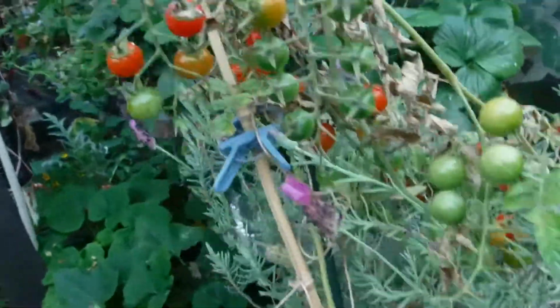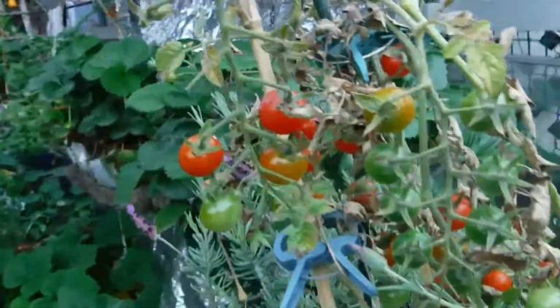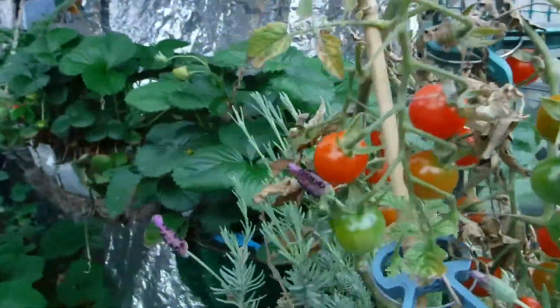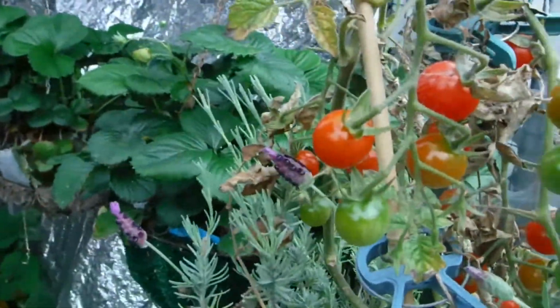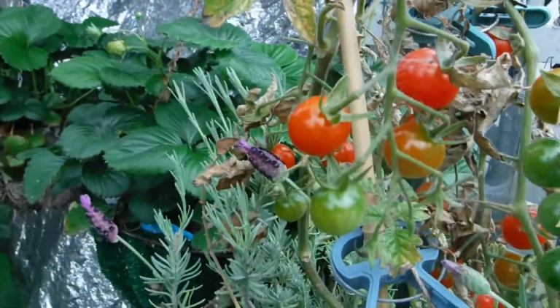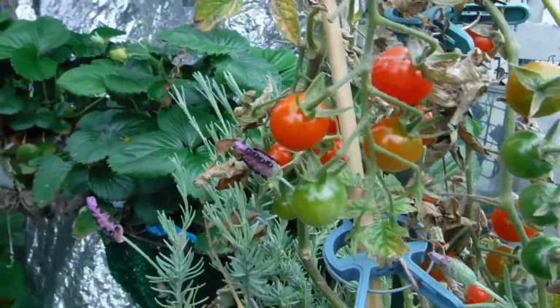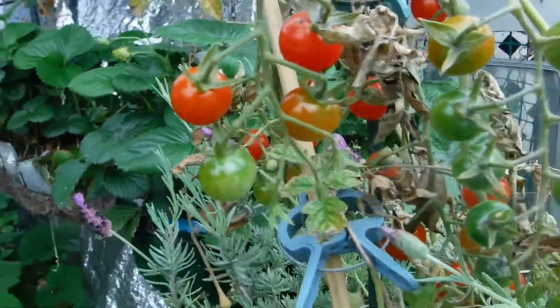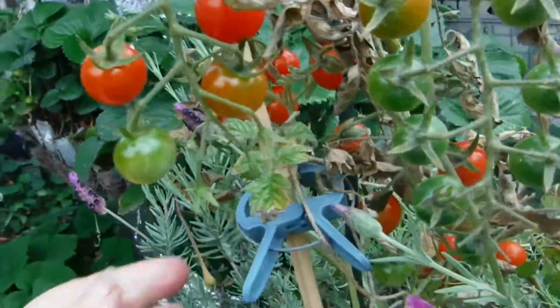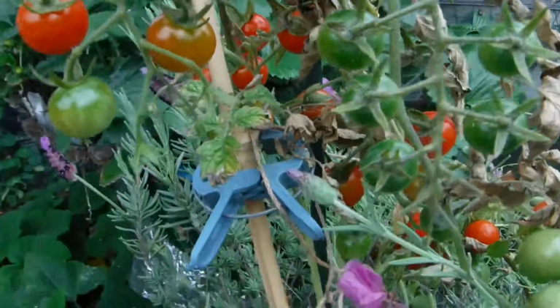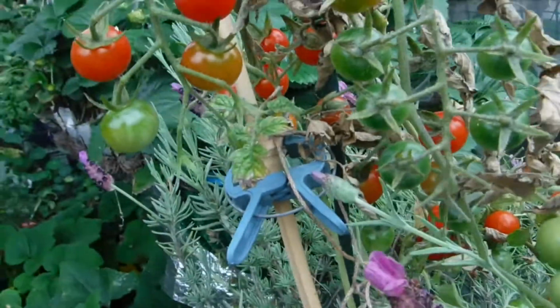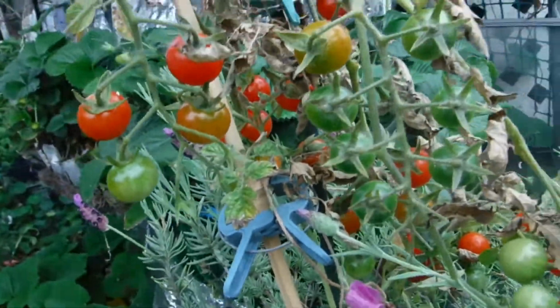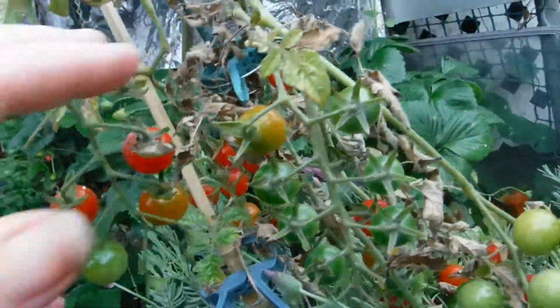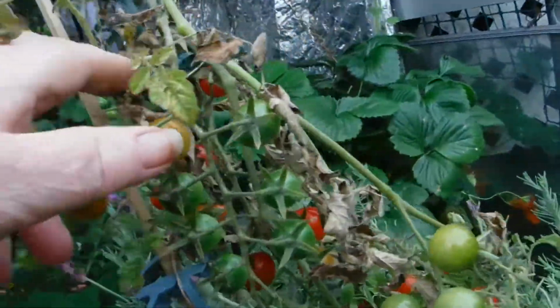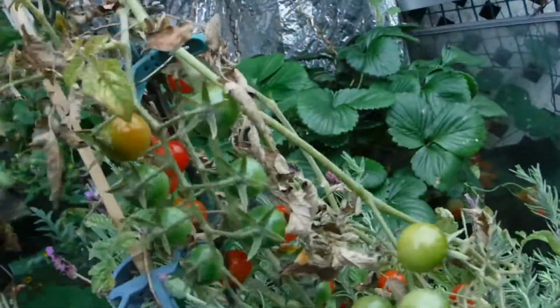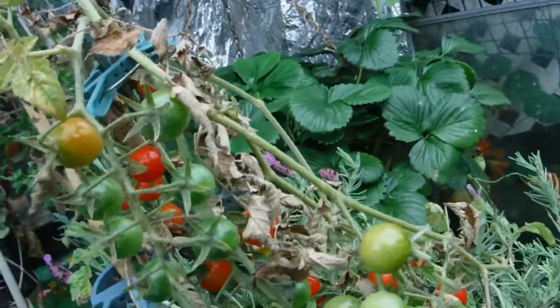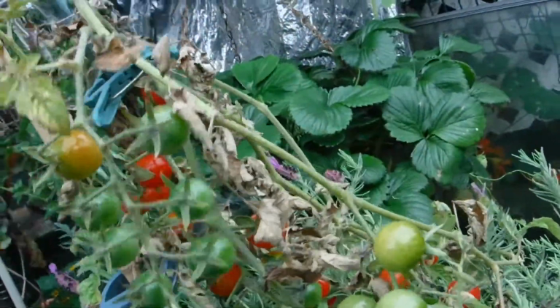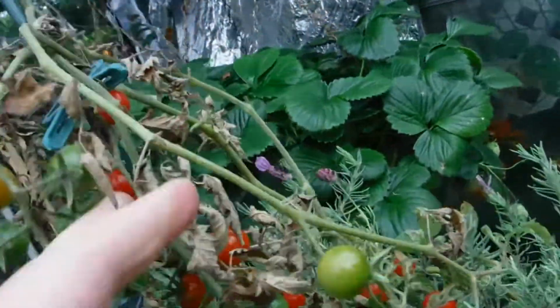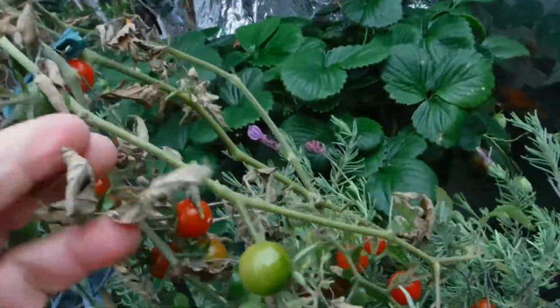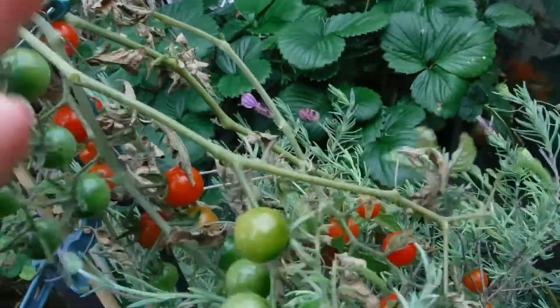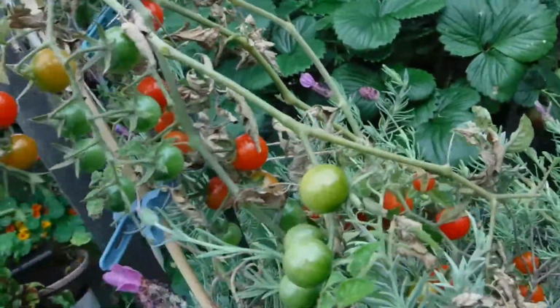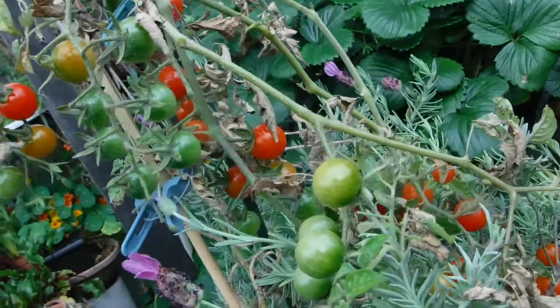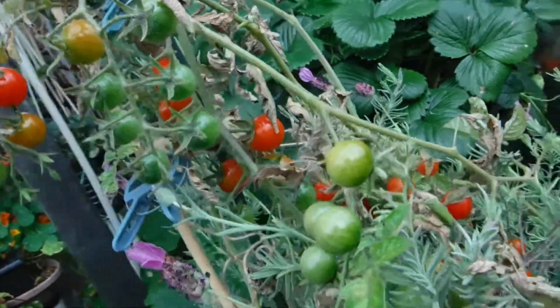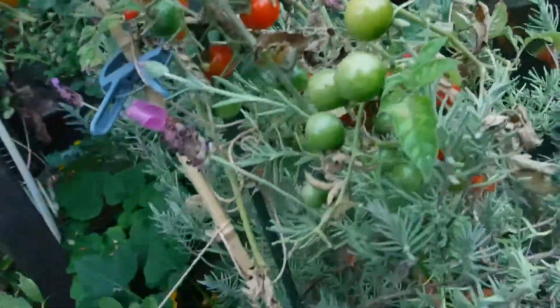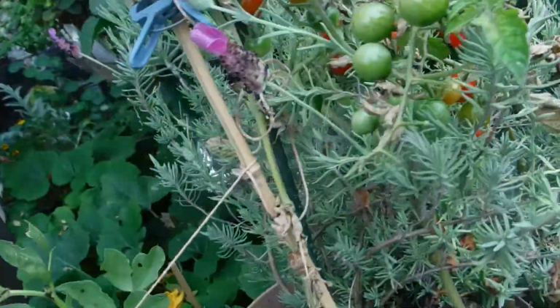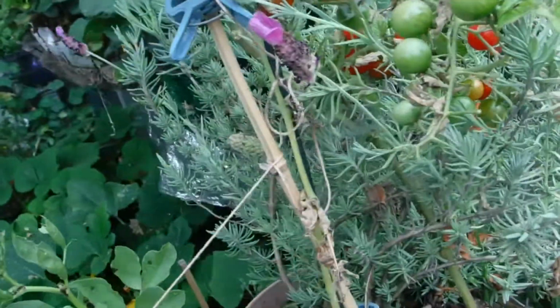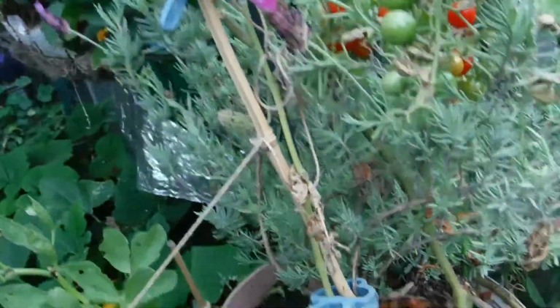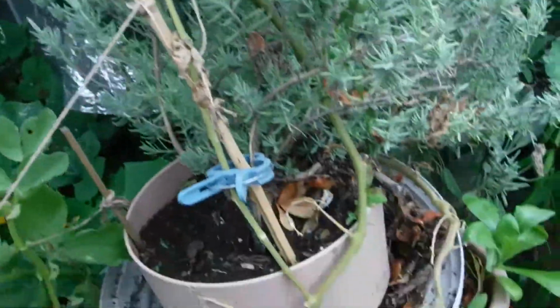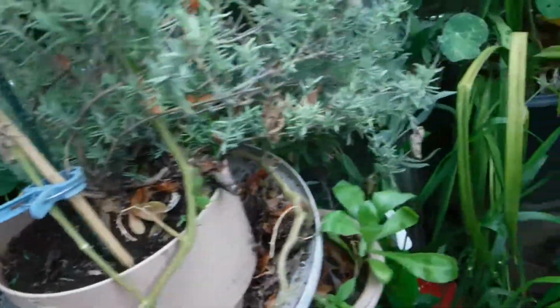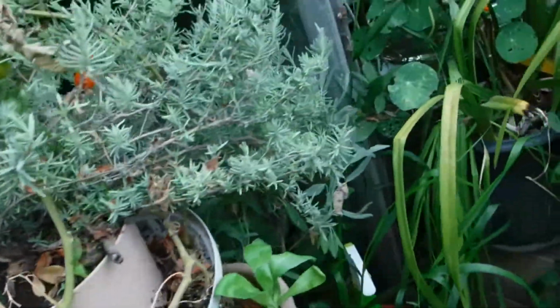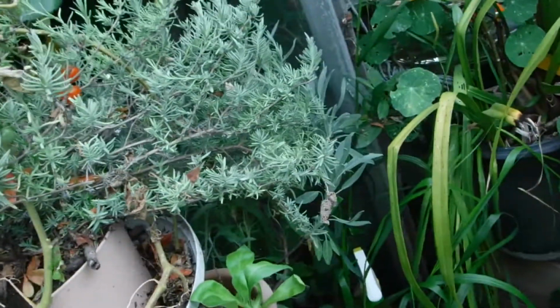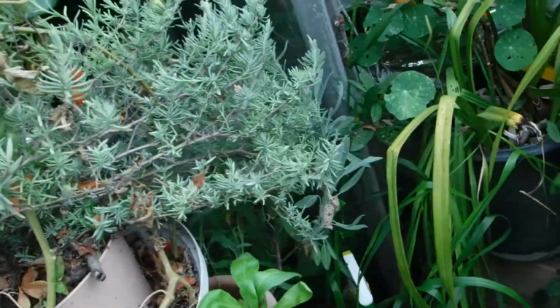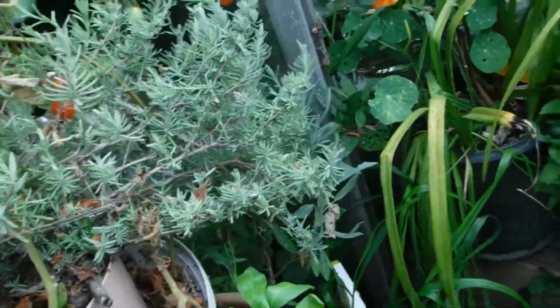Look at all those cherries that are going to come in today. I'm going to have them on my breakfast burrito — my beef burrito, my machaca burrito.